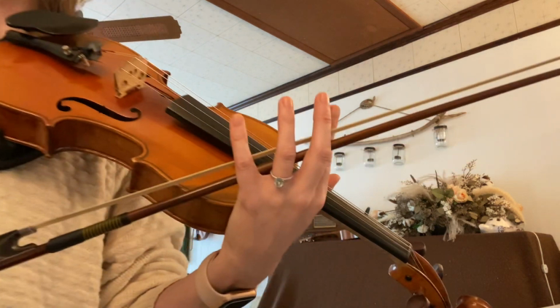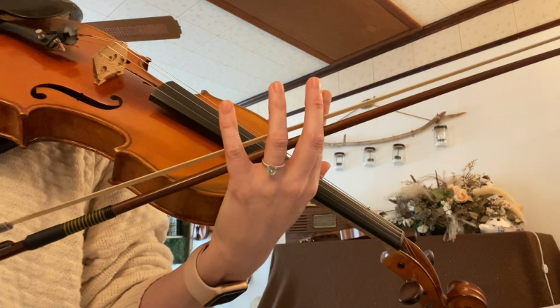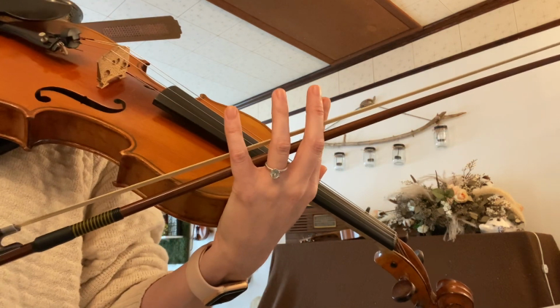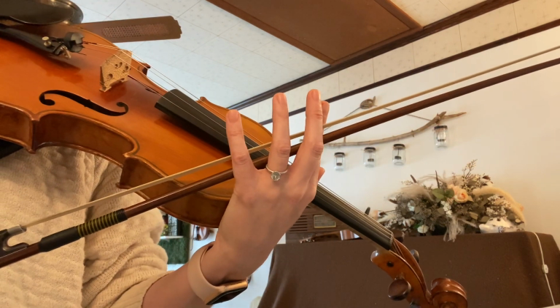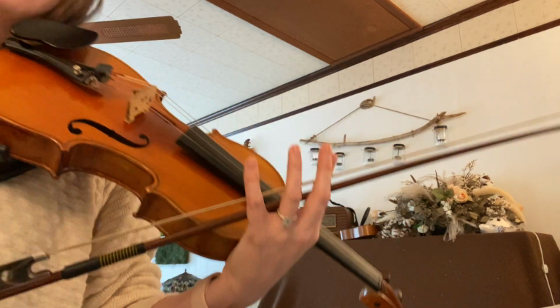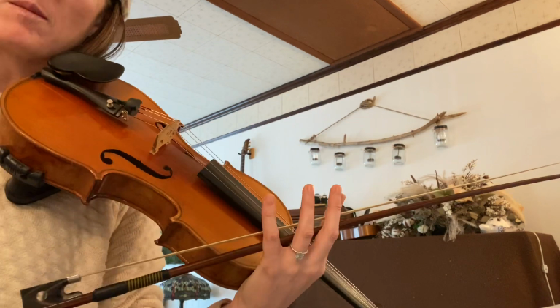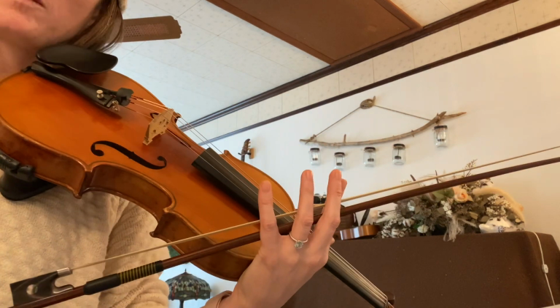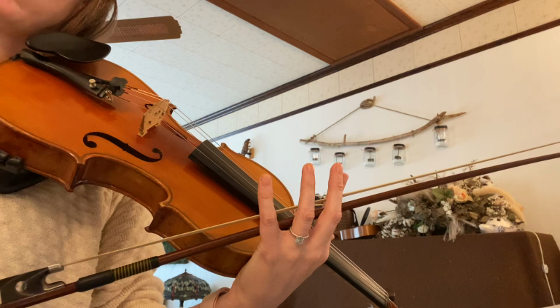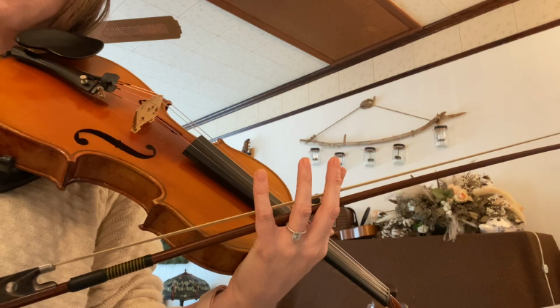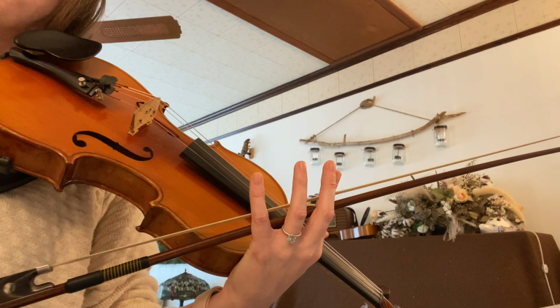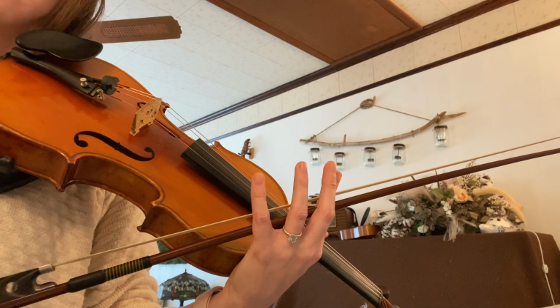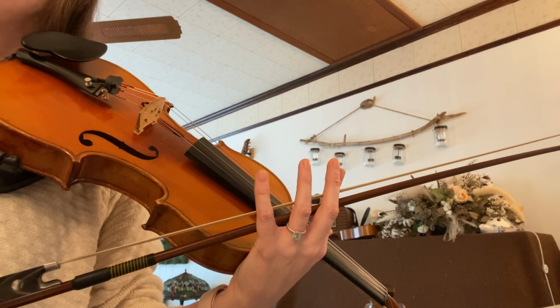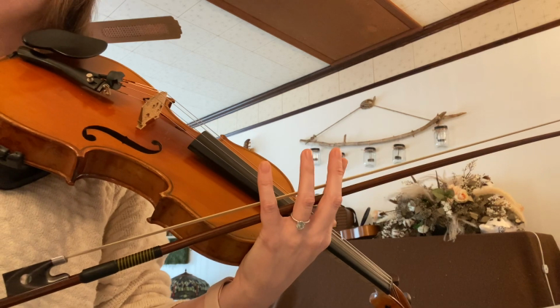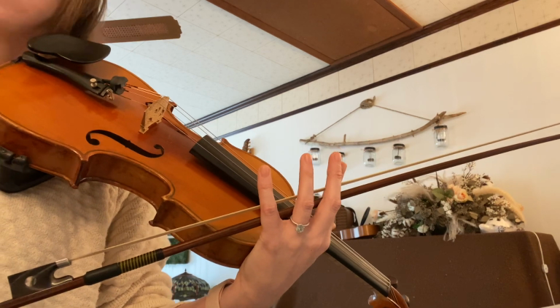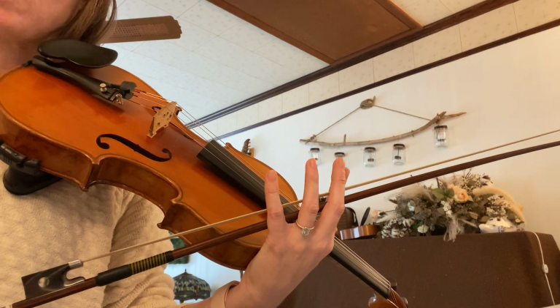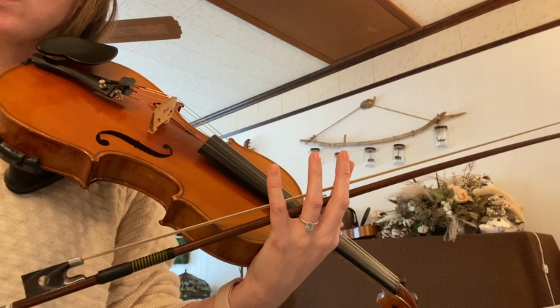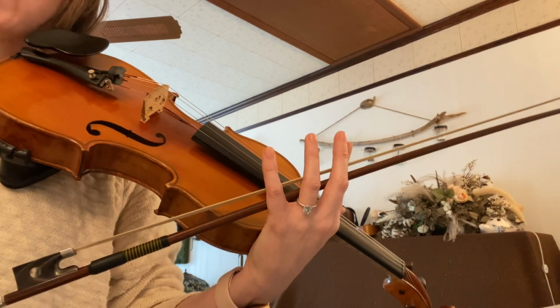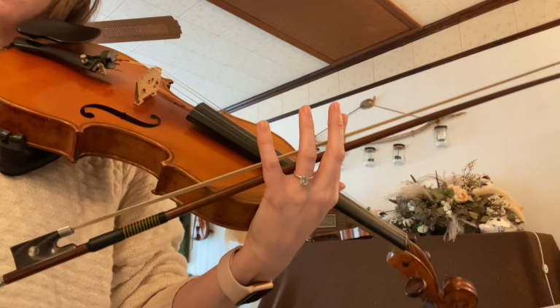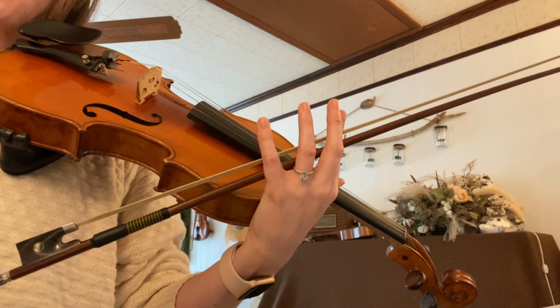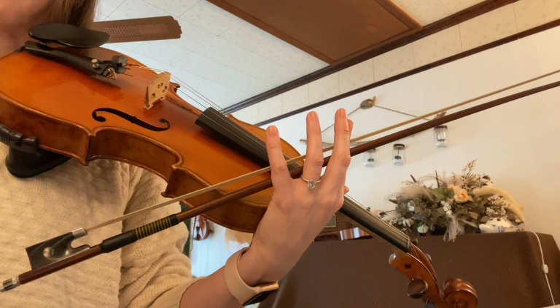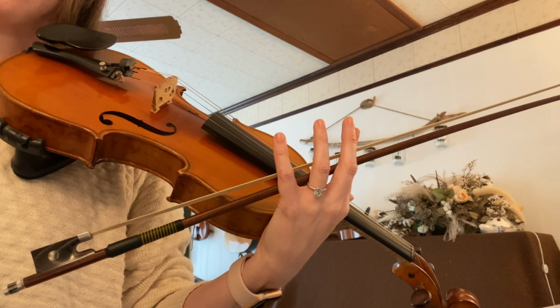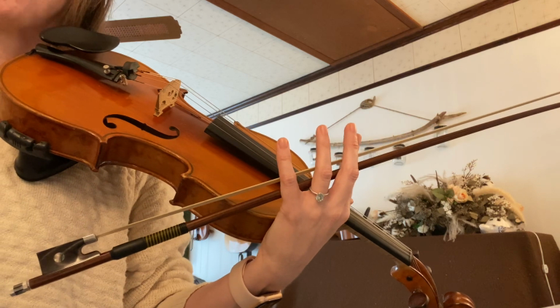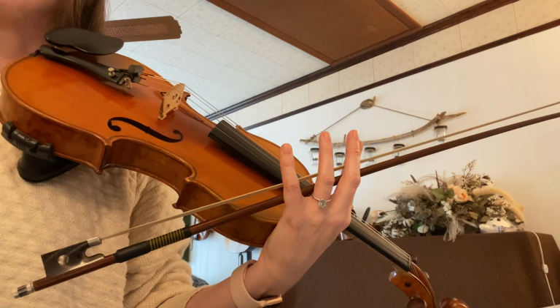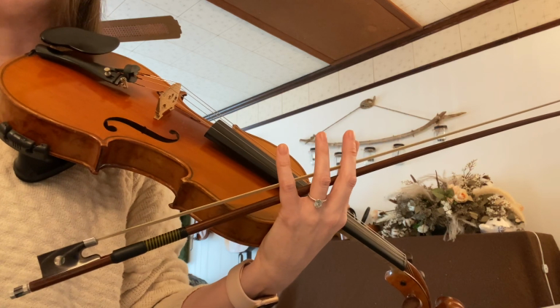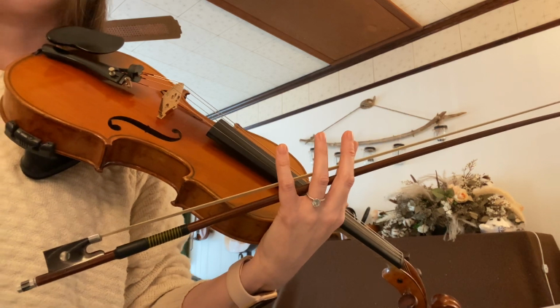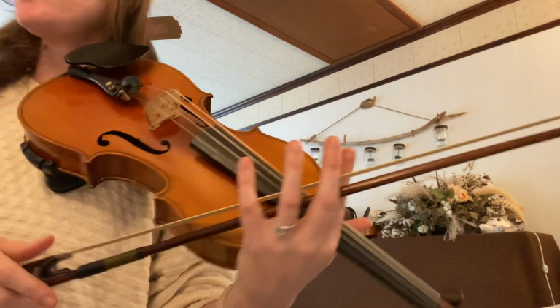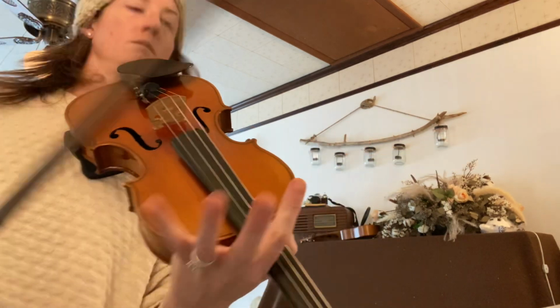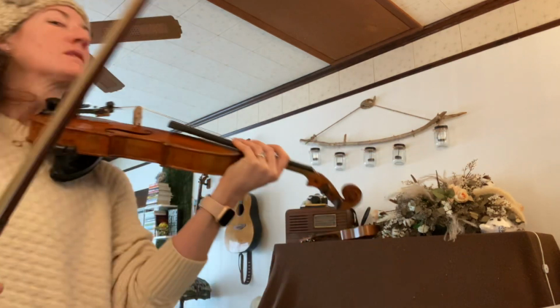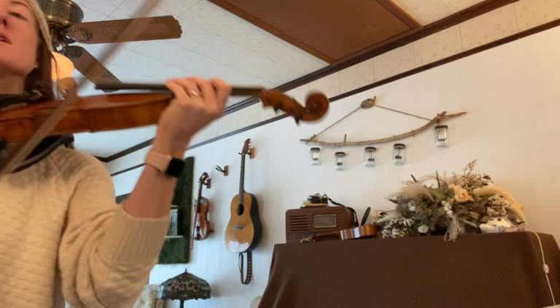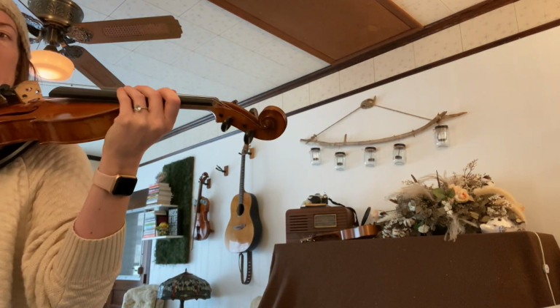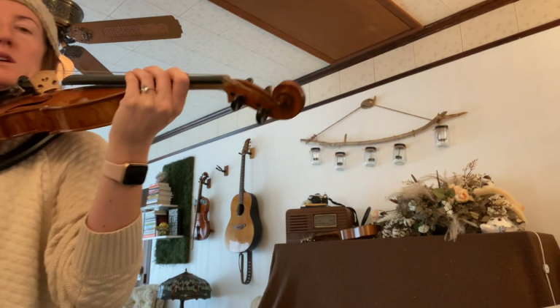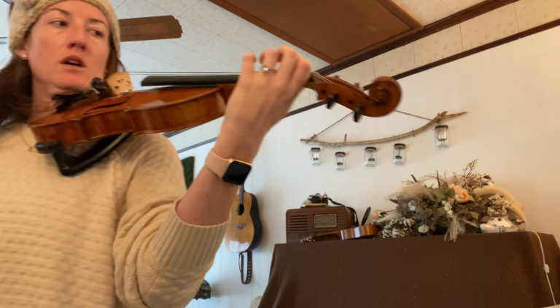I'm going to start the metronome, count myself in, and then I'll start playing at measure one of the G major scale duet and play the lower part. Here we go.